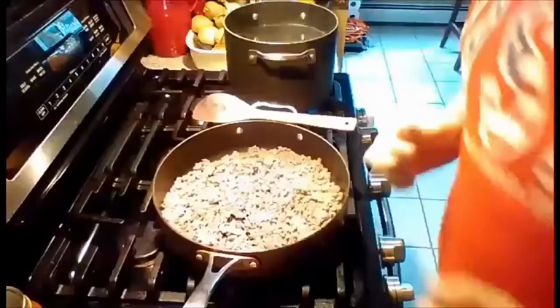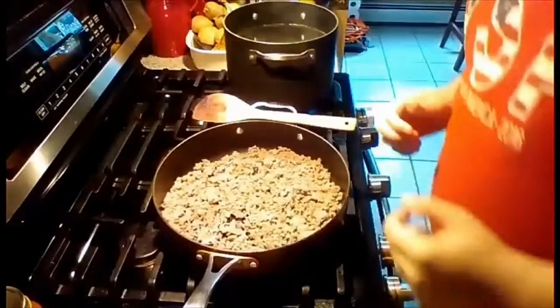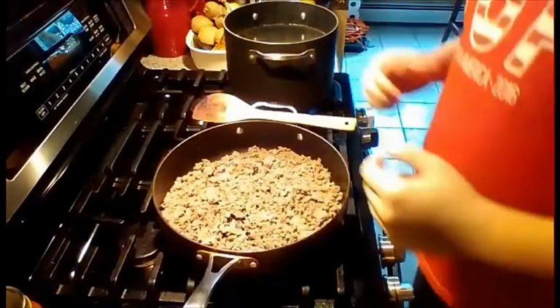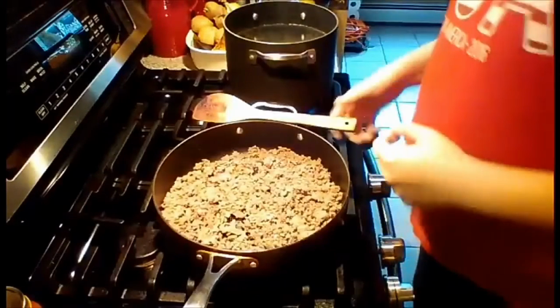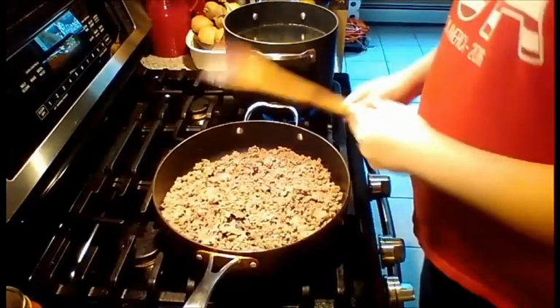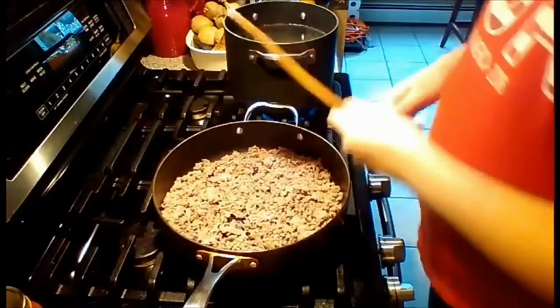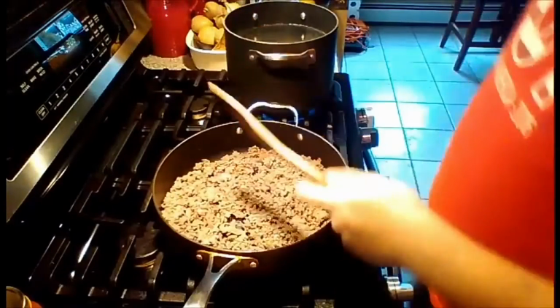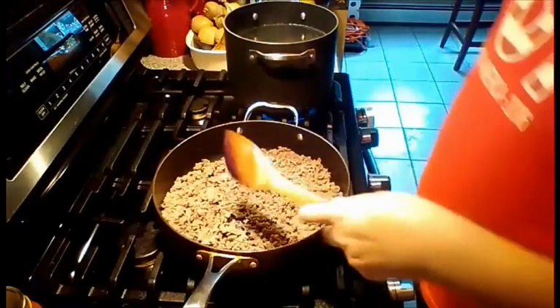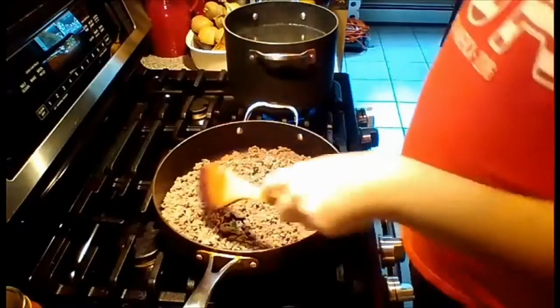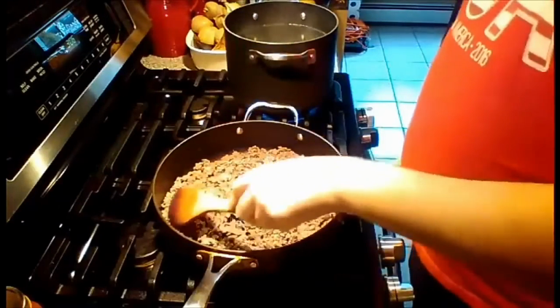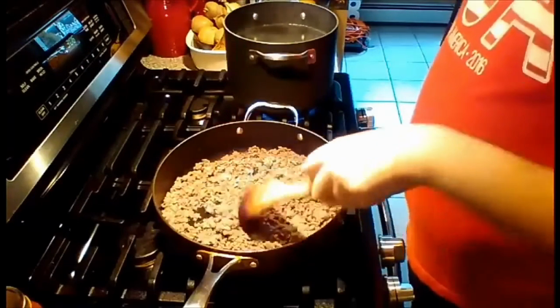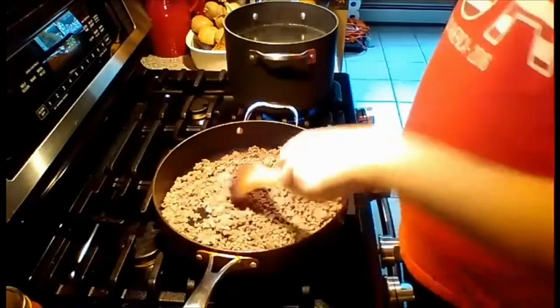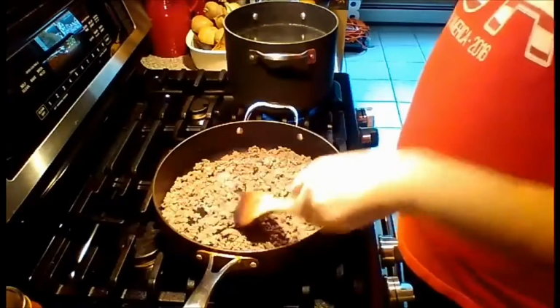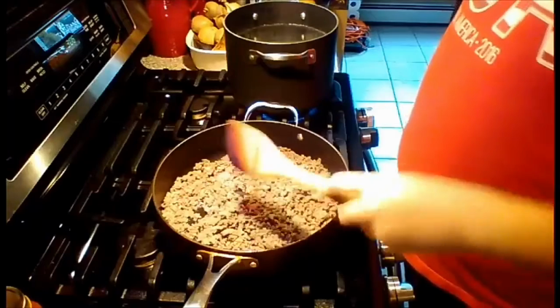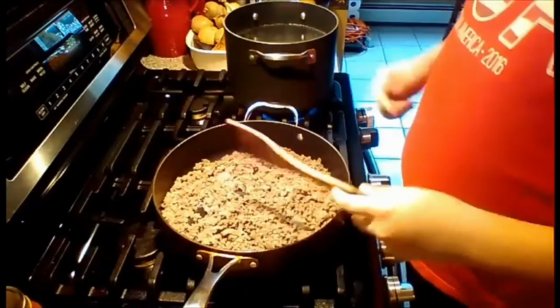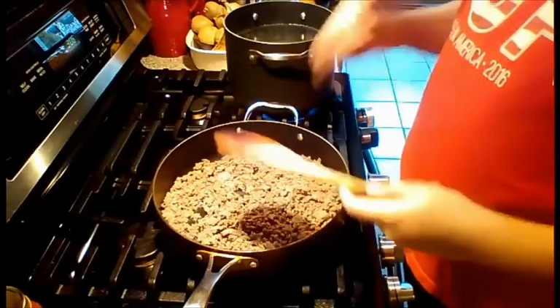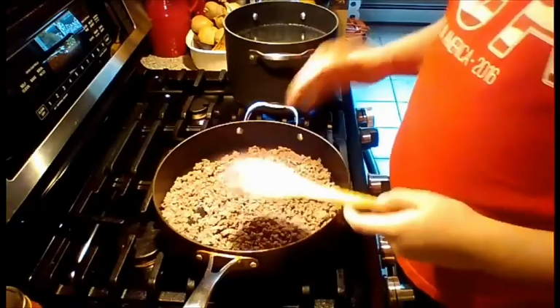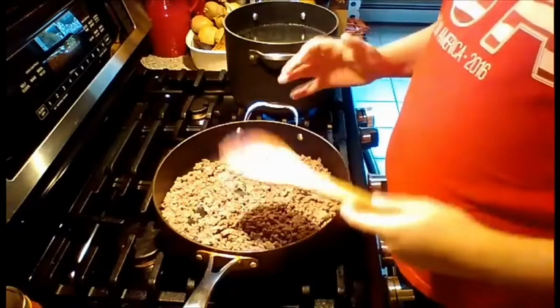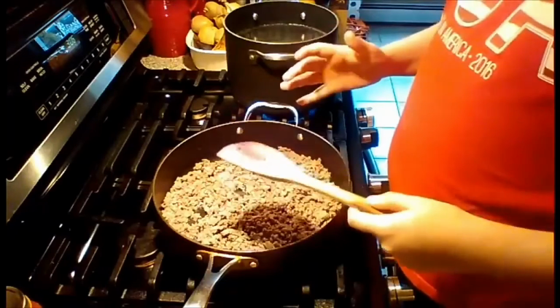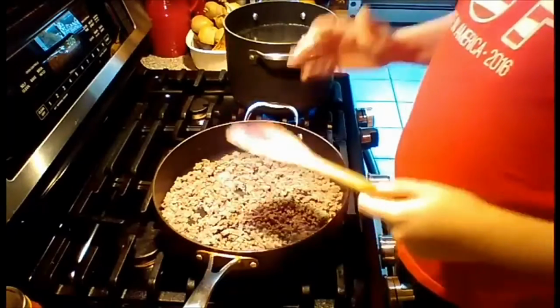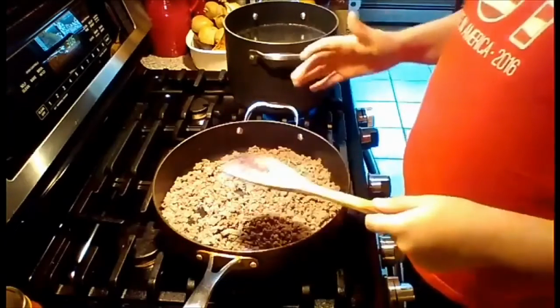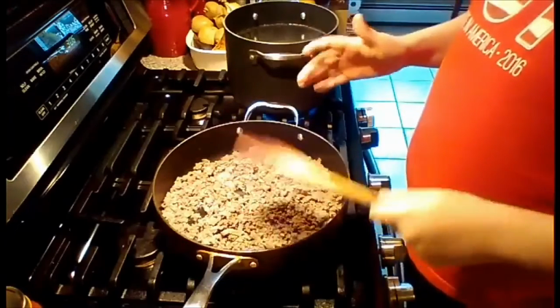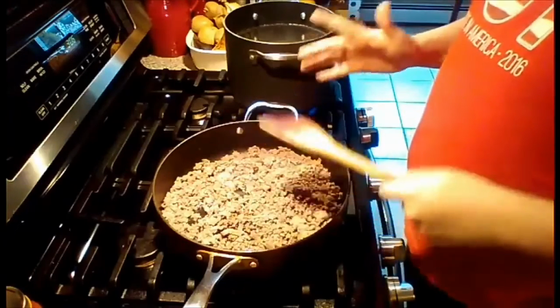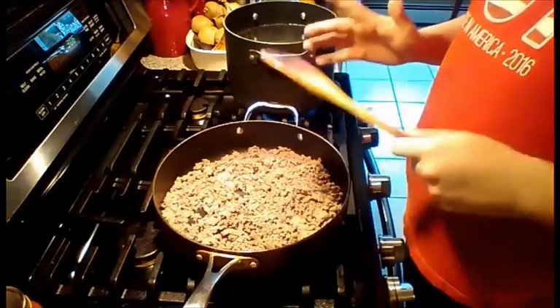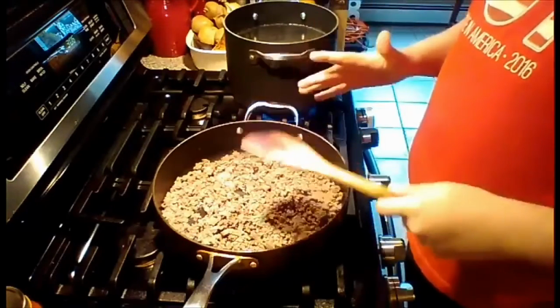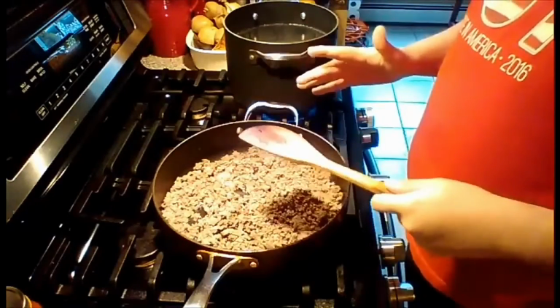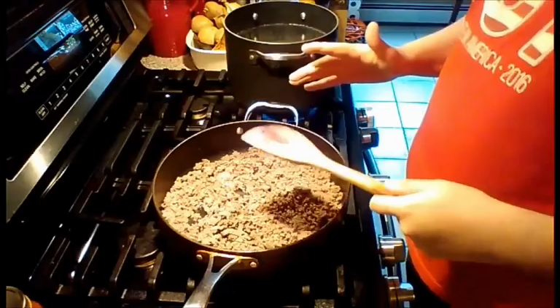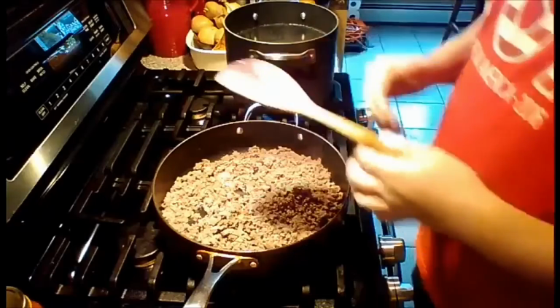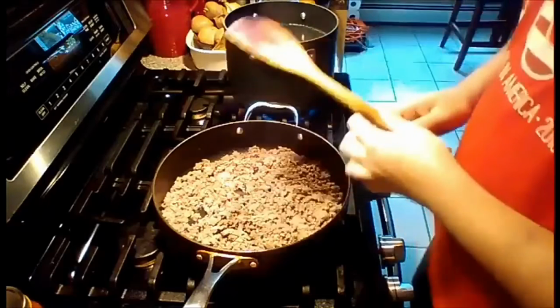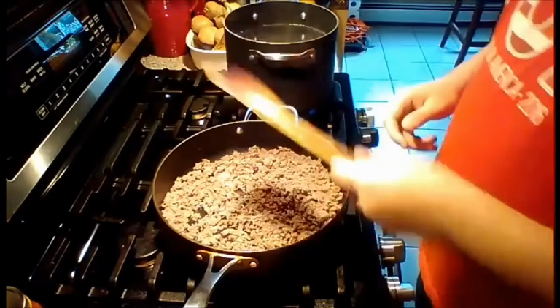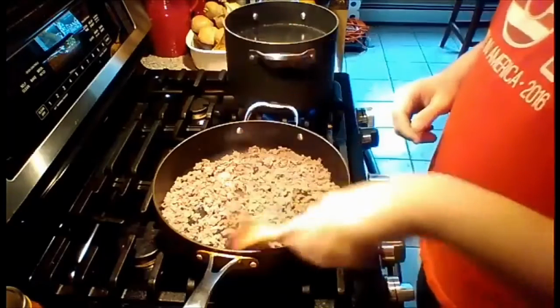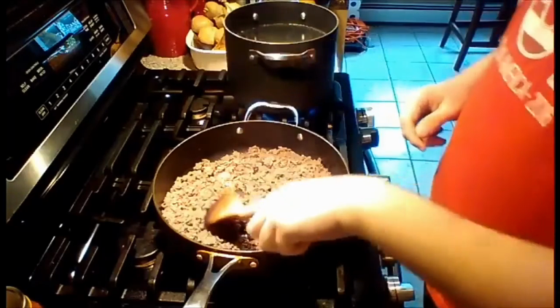Hey guys, it's Cooking with JCM and I'm back with another video. Today we have some ground beef cooking and we're making spaghetti and meat sauce.